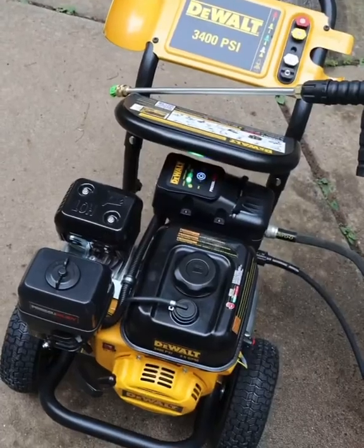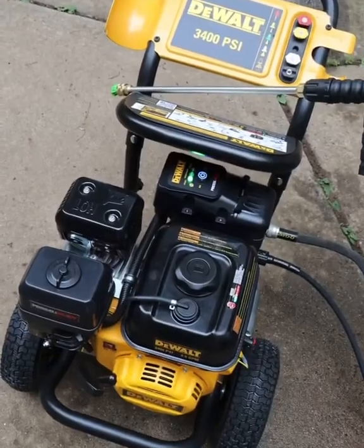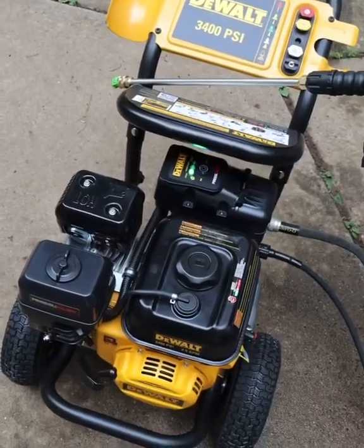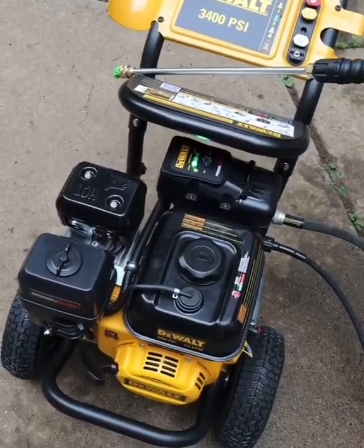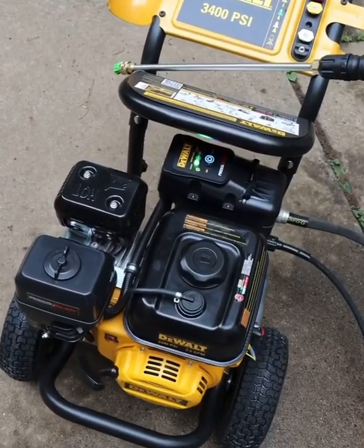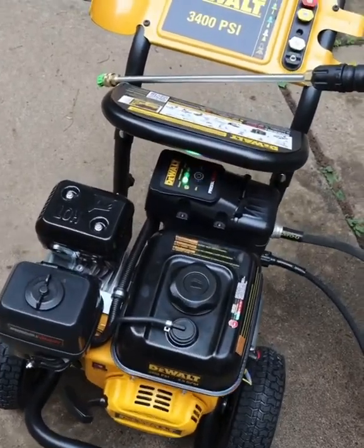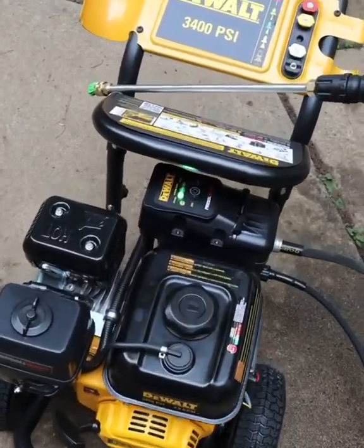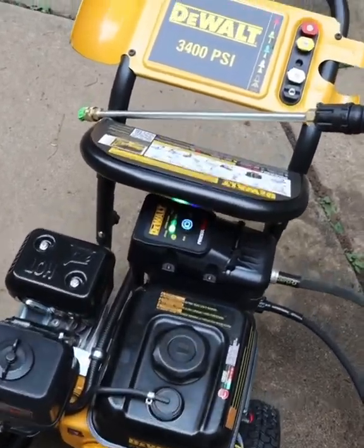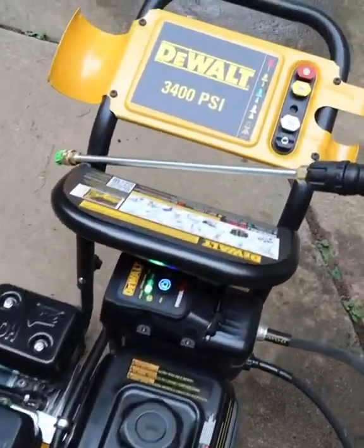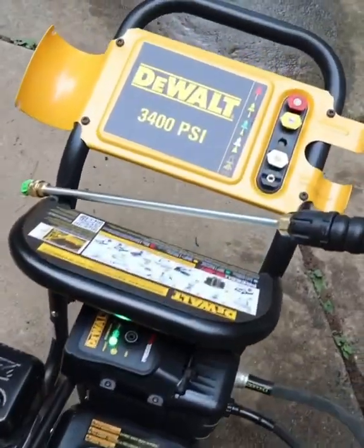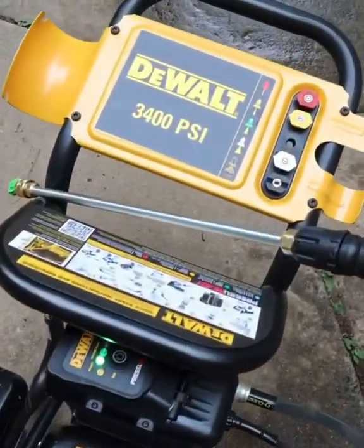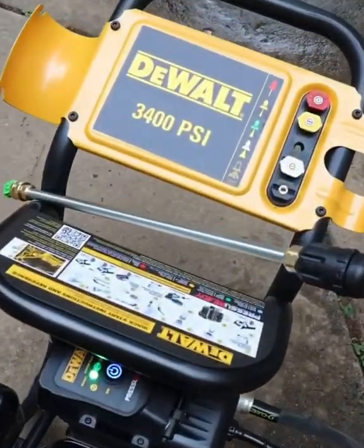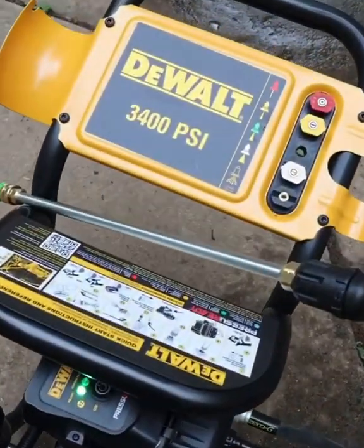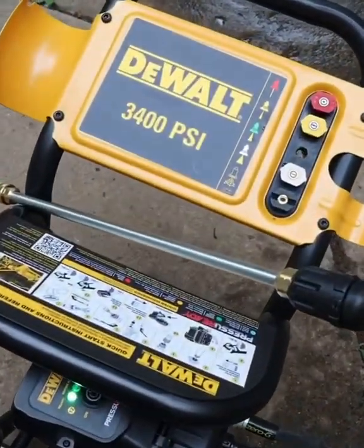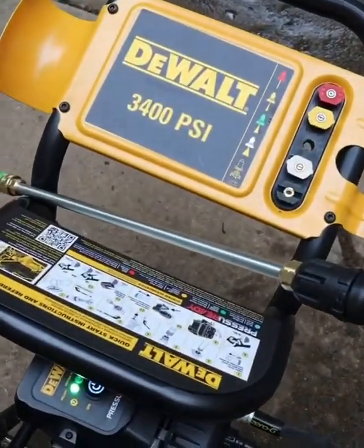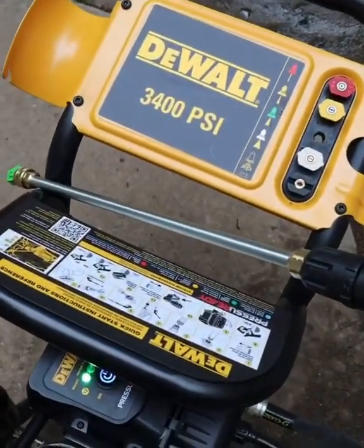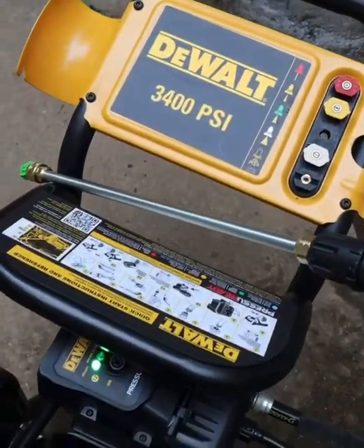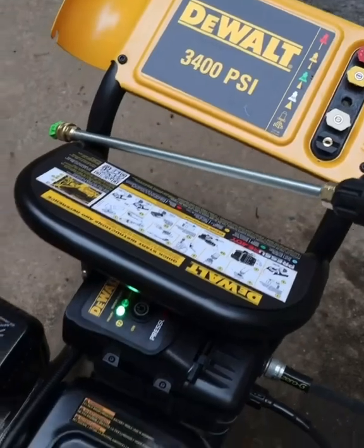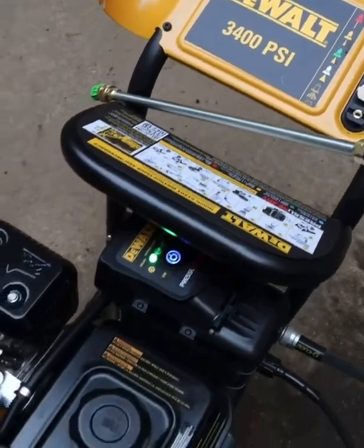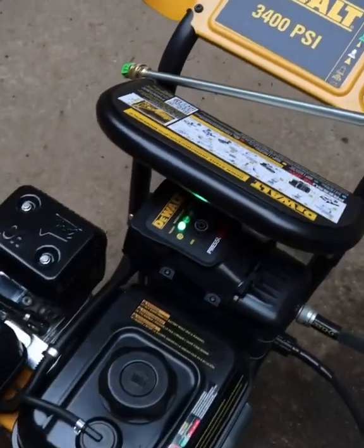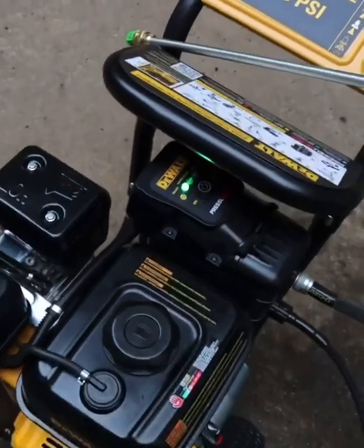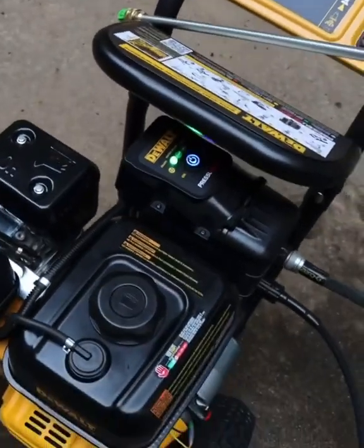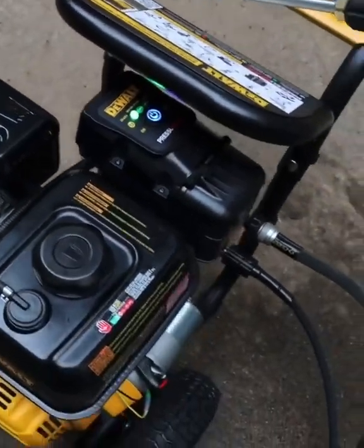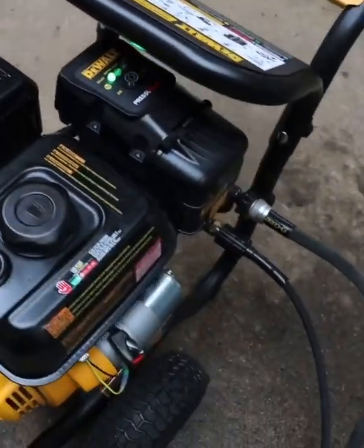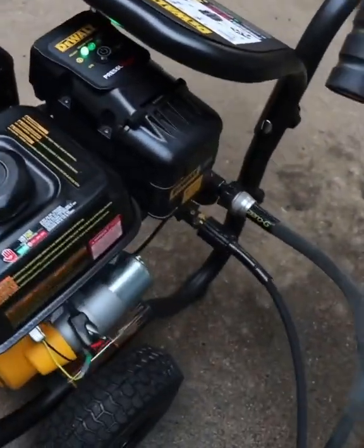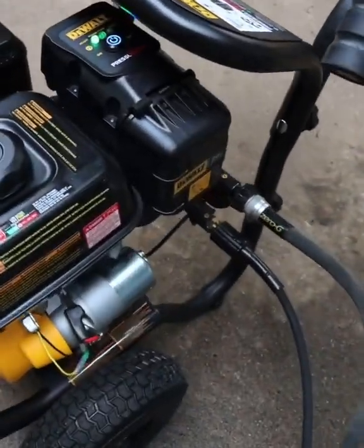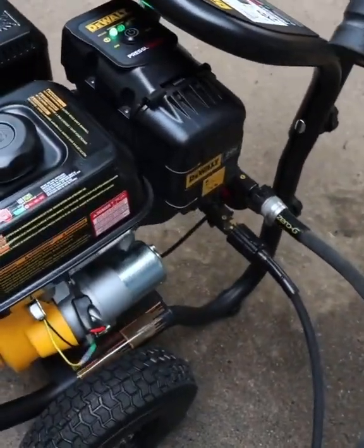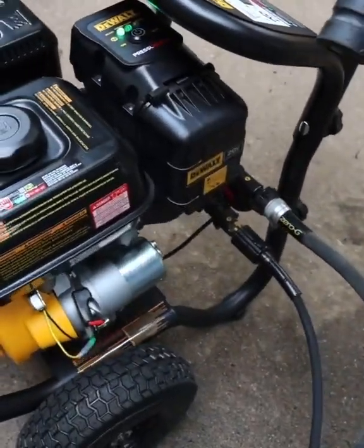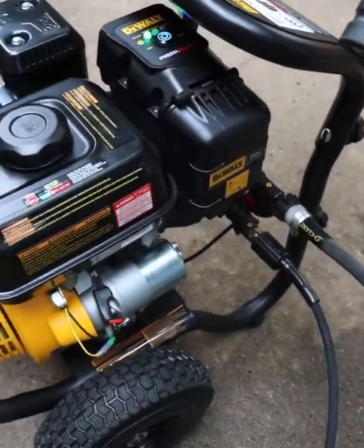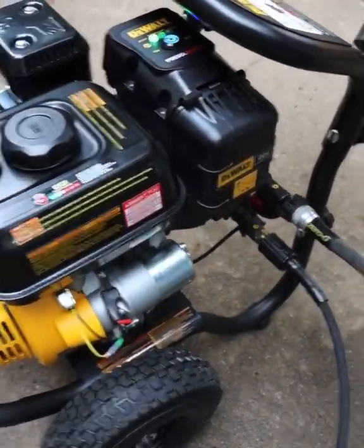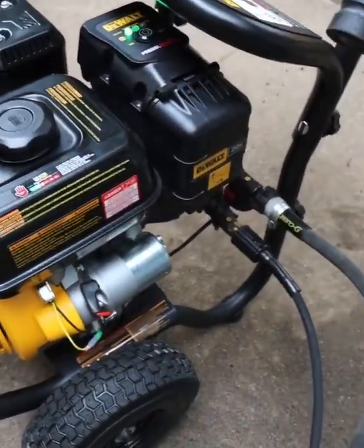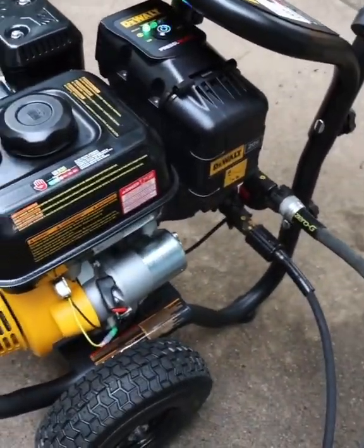All right guys, we got the DeWalt 3400 PSI pressure washer. This is pretty cool — I think I said DeWalt twice, but guys, this is neat.